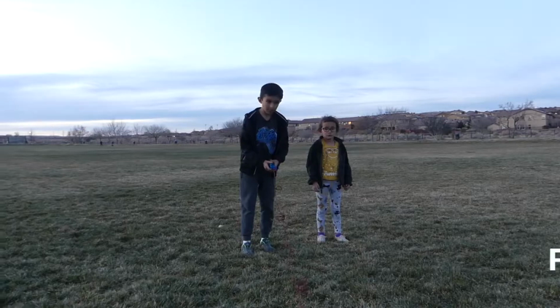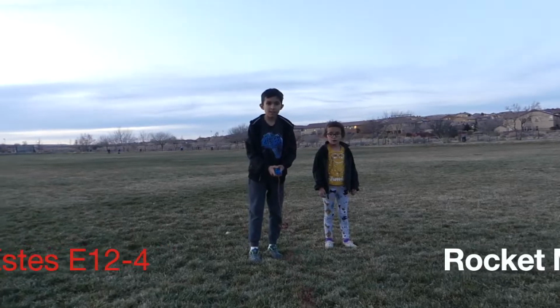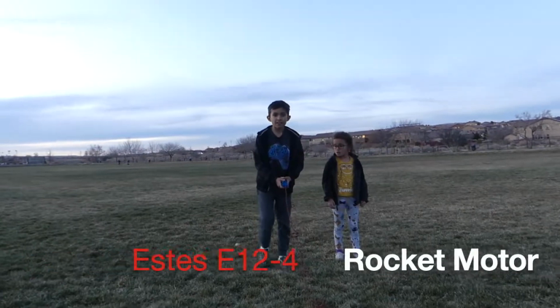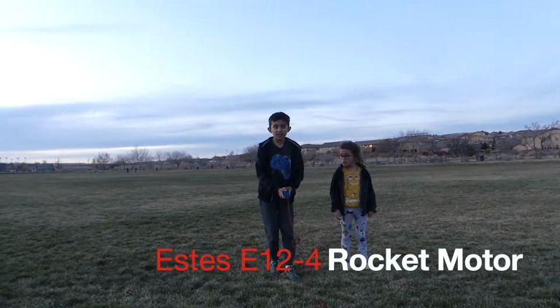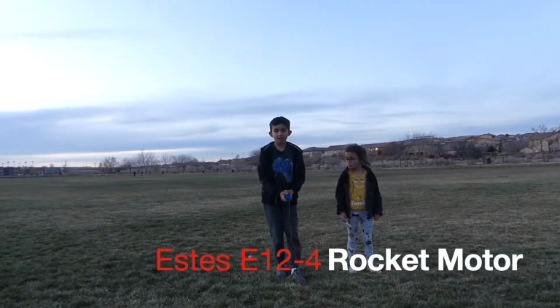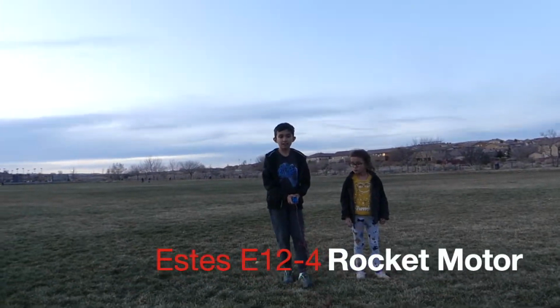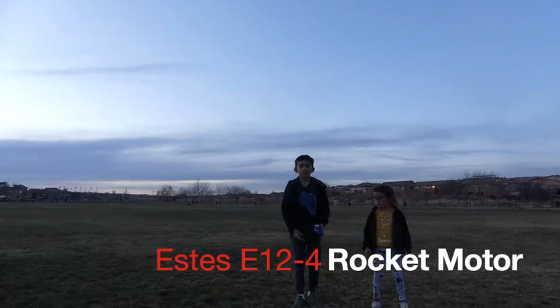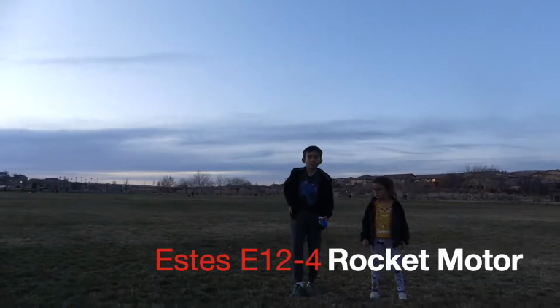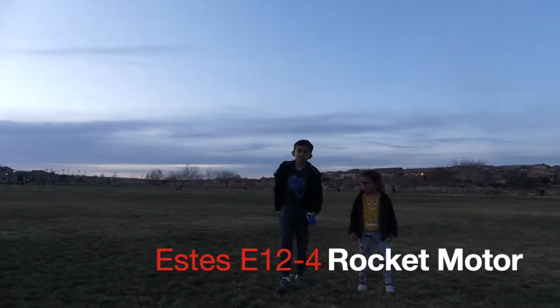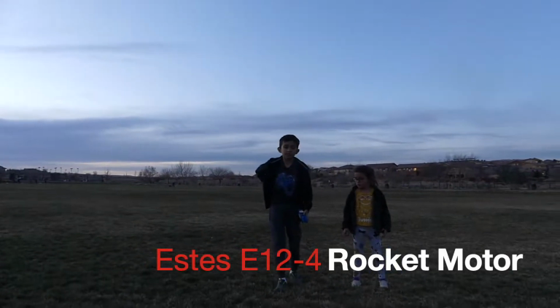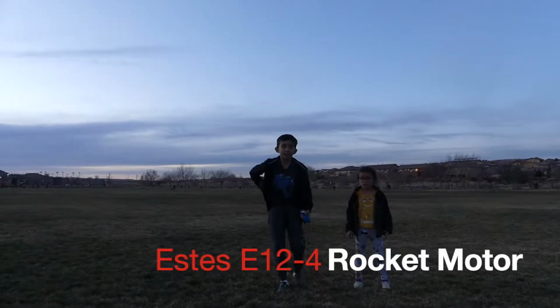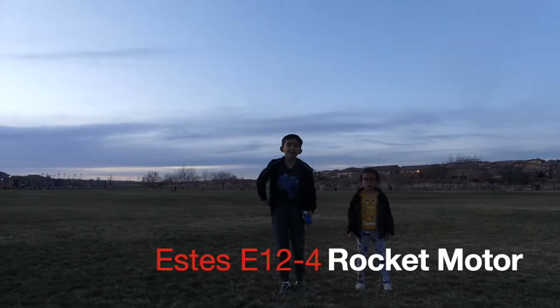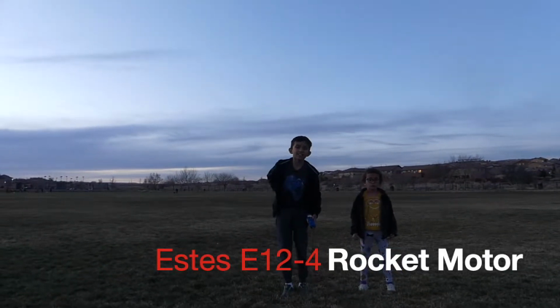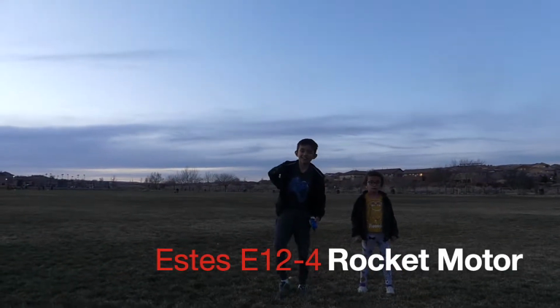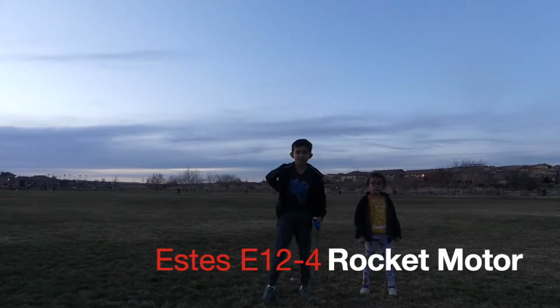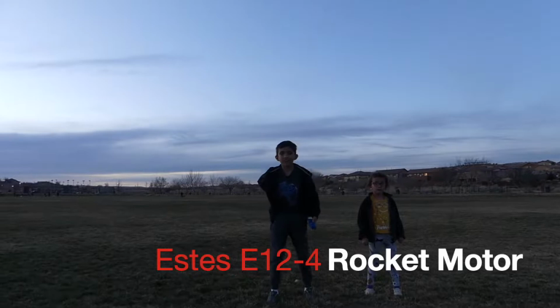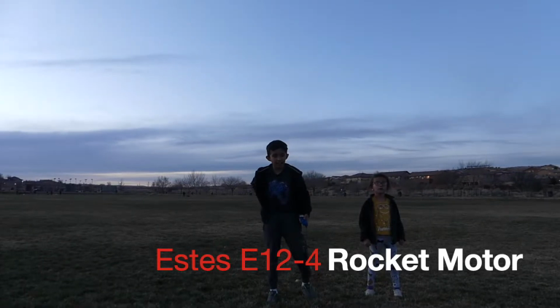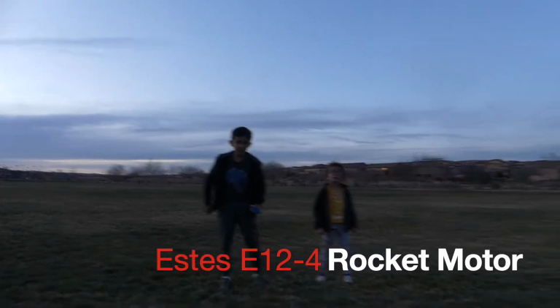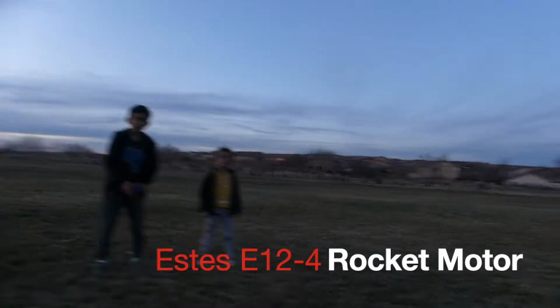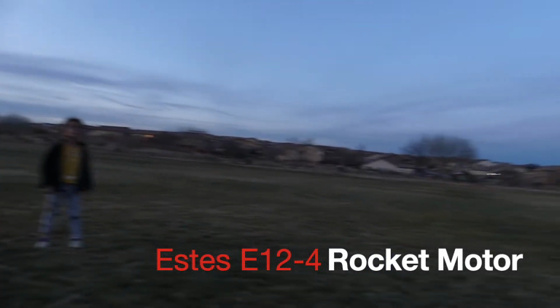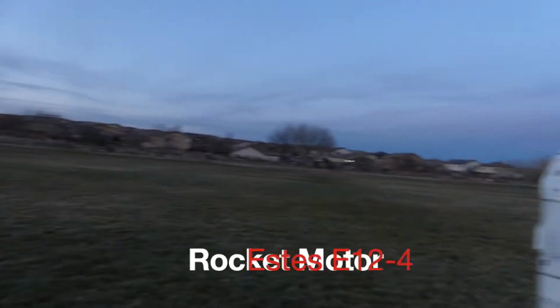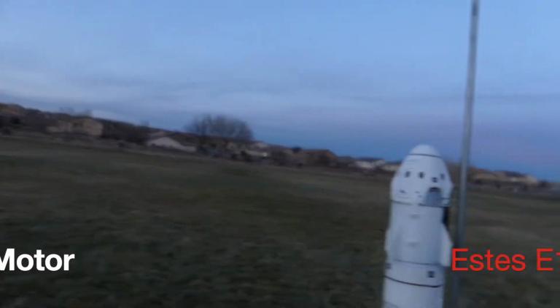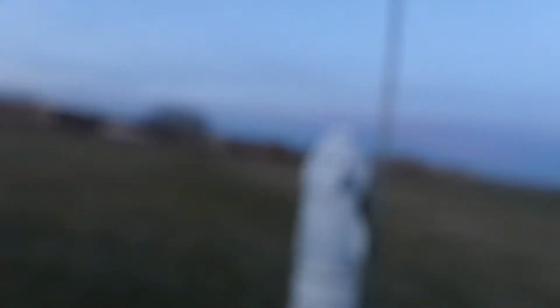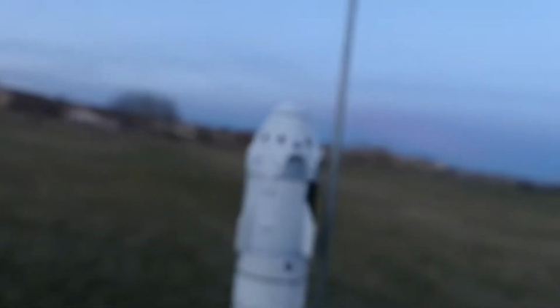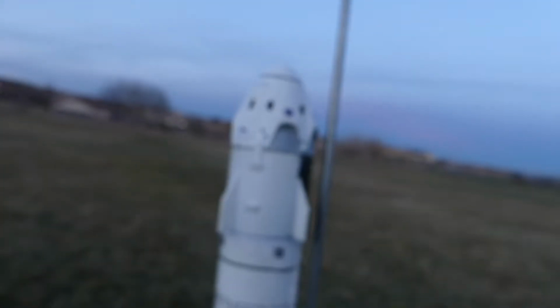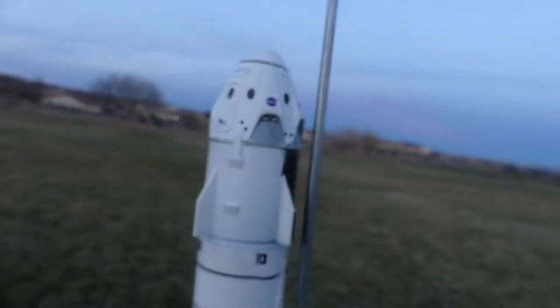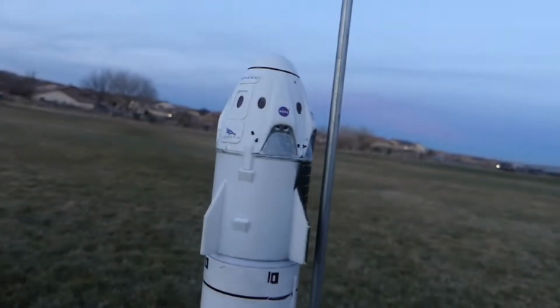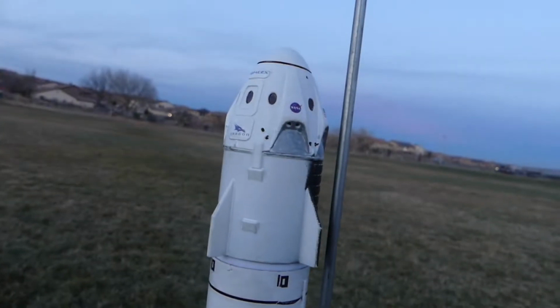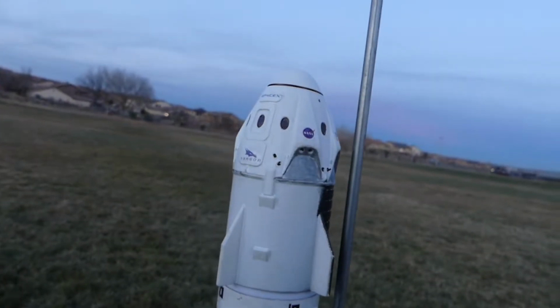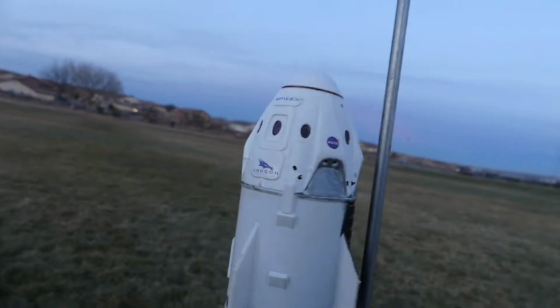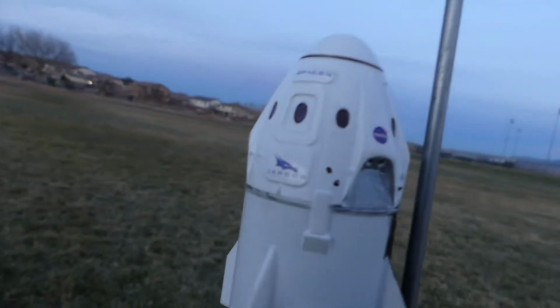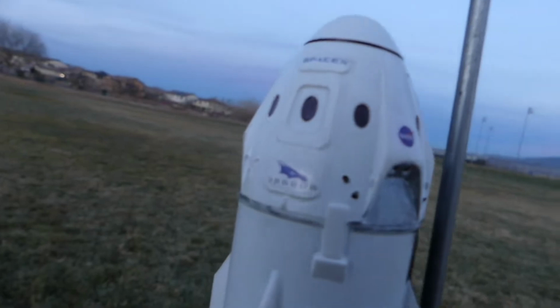Alright Ninos, what rocket are we going to launch here? The SpaceSets Falcon 9 Builder Set. Alright, we got the Dragon capsule version here.